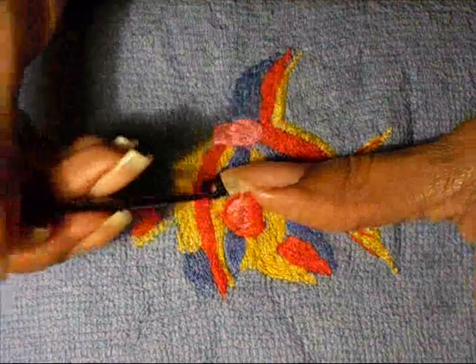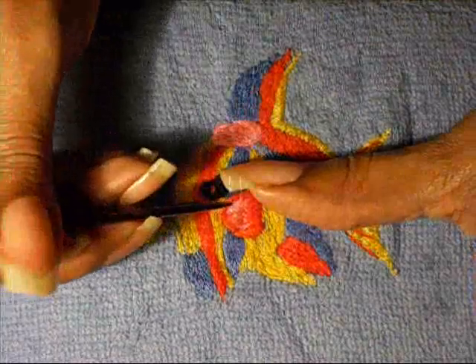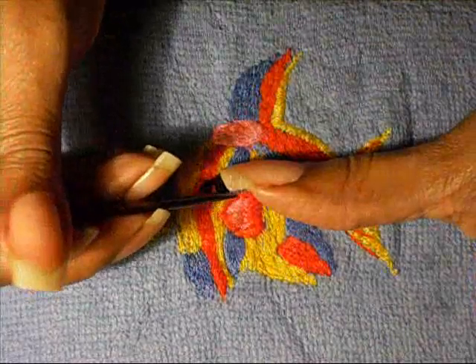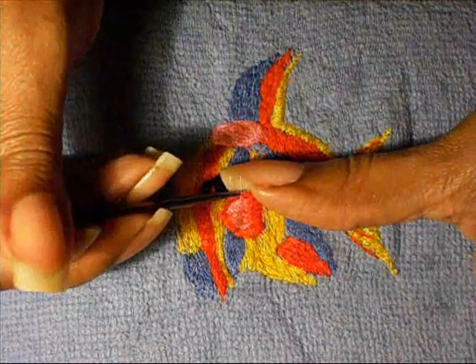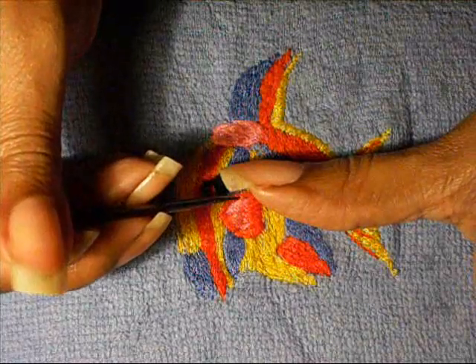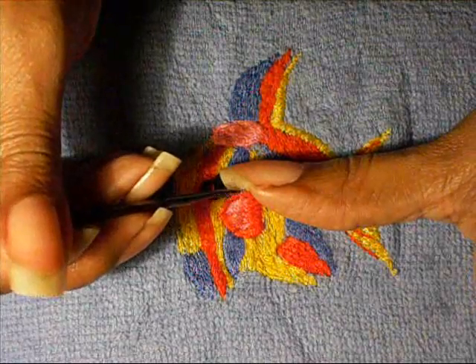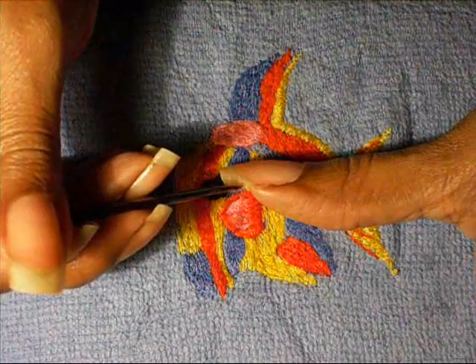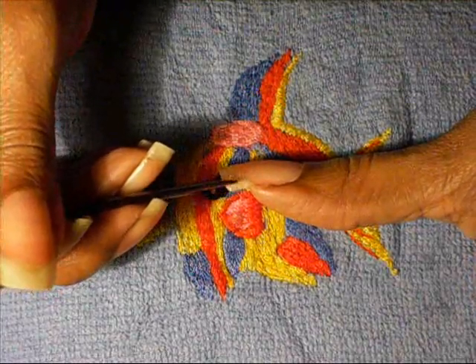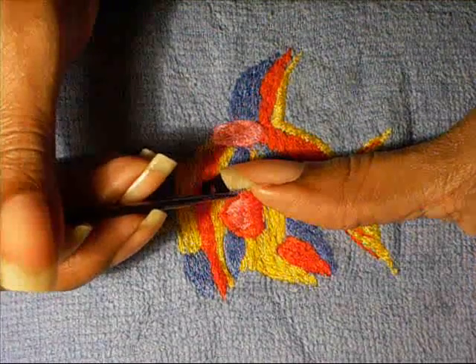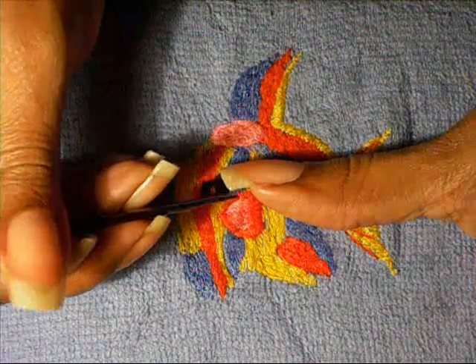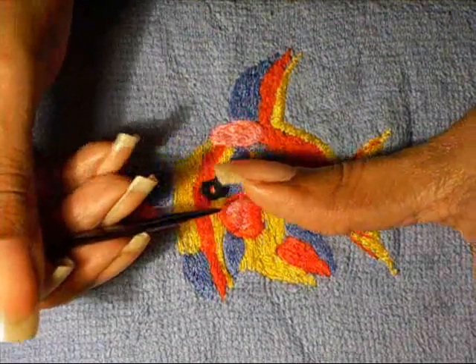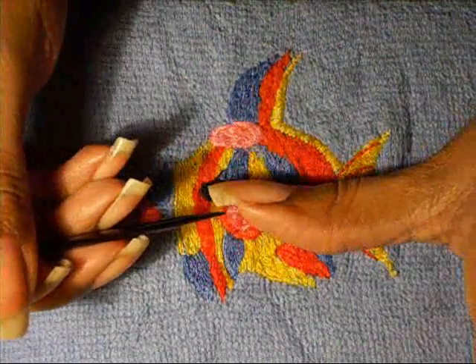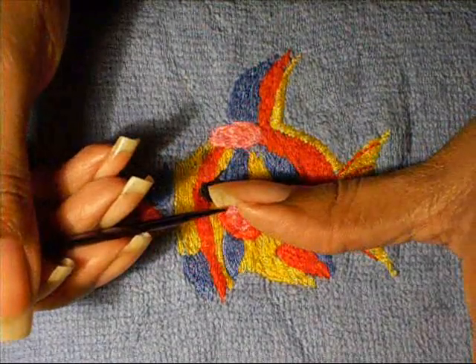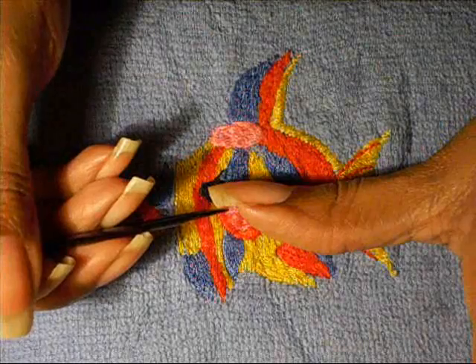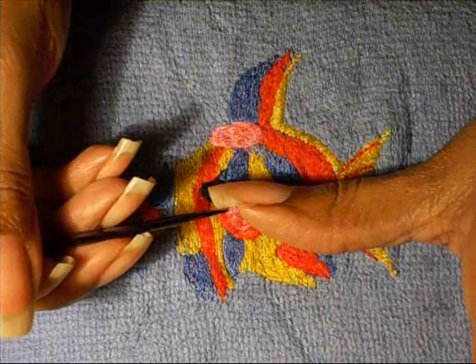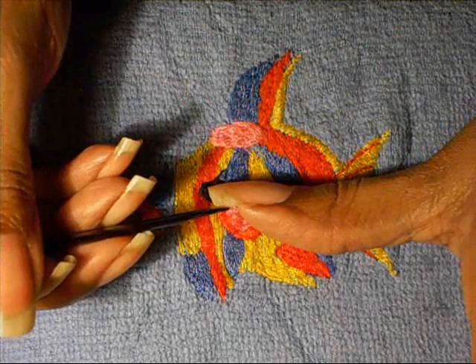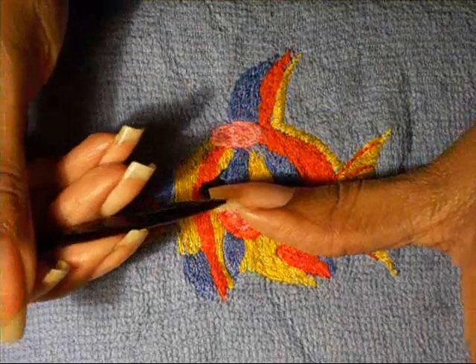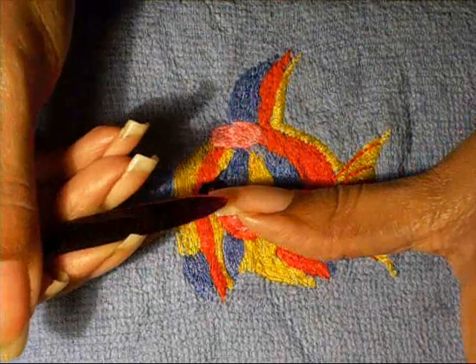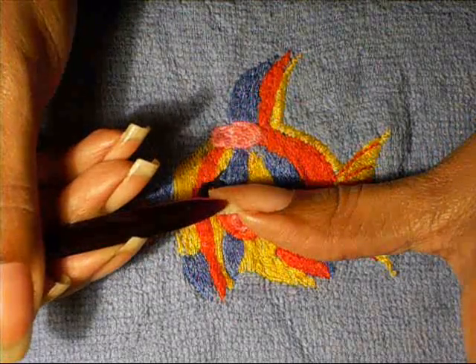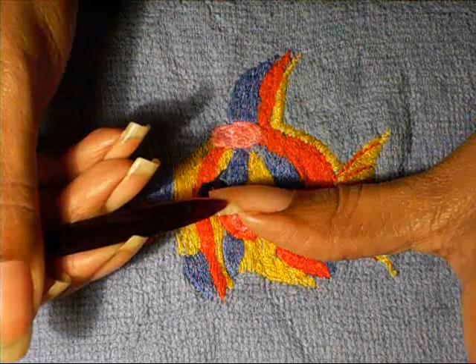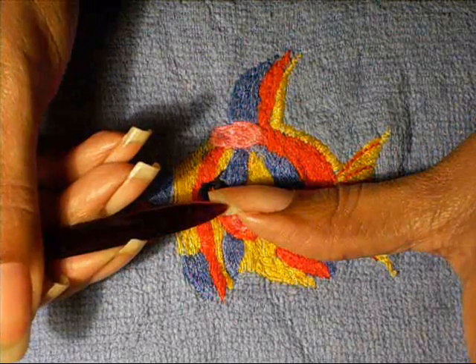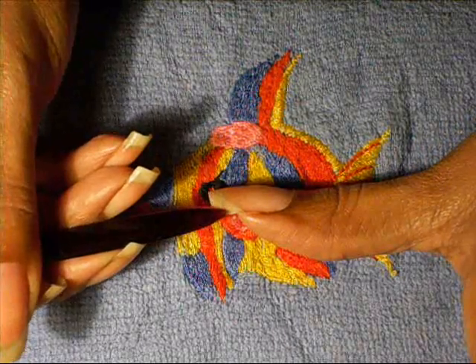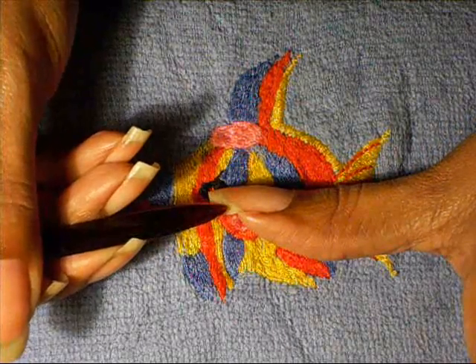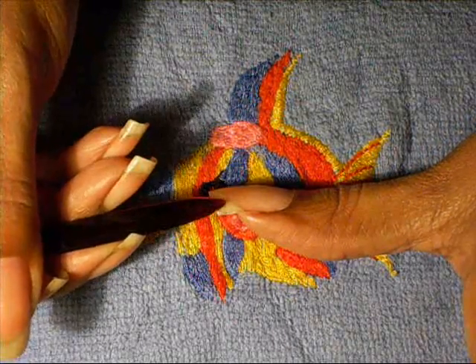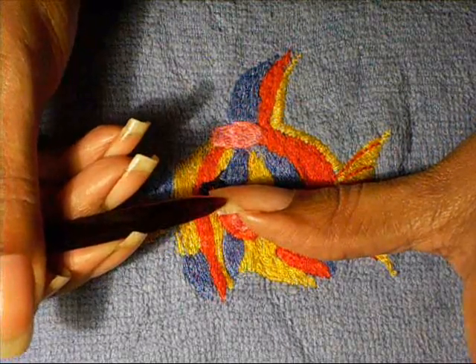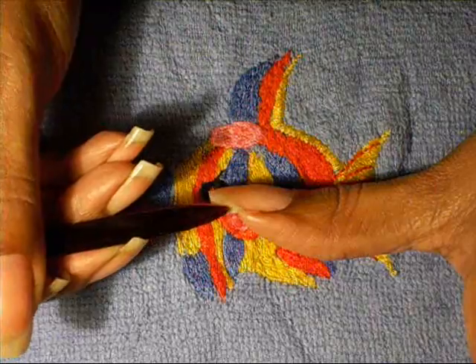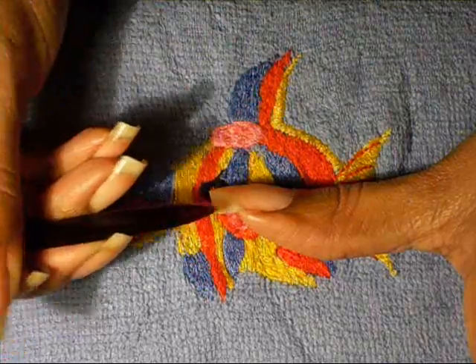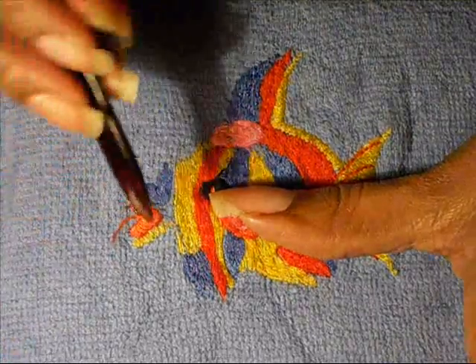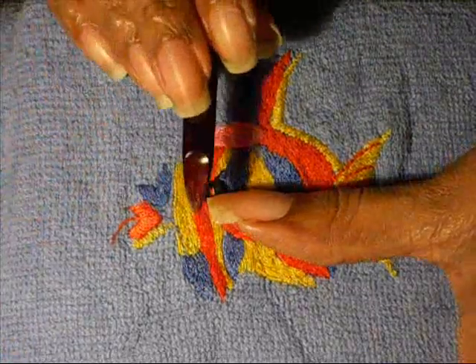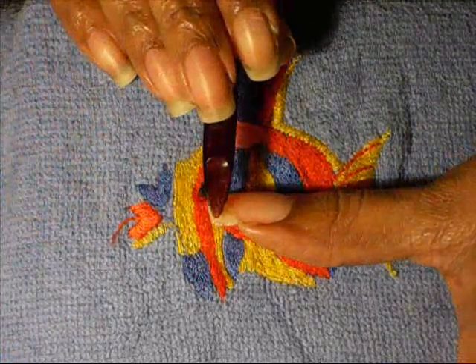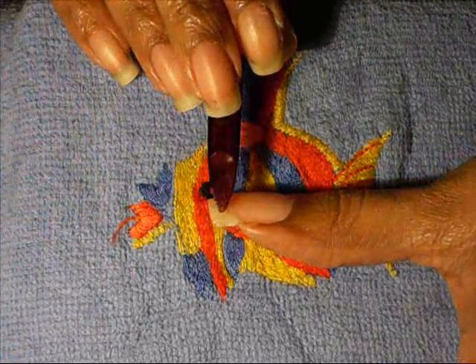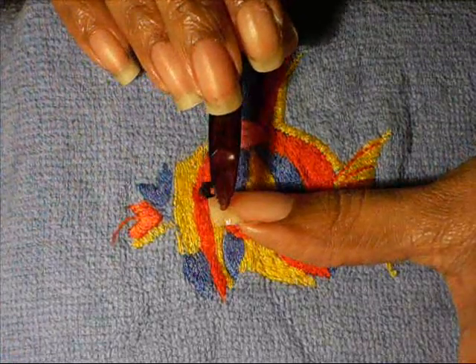I'm going to use this, and I don't want it overhanging, lapping over the edge of my nail. So I'm going to press it down like that.